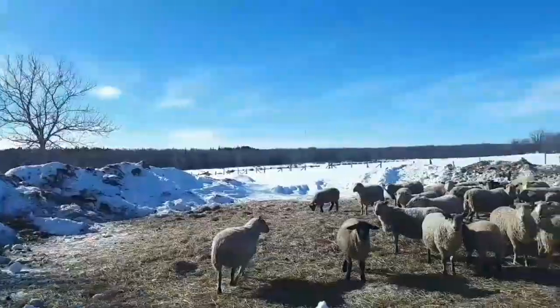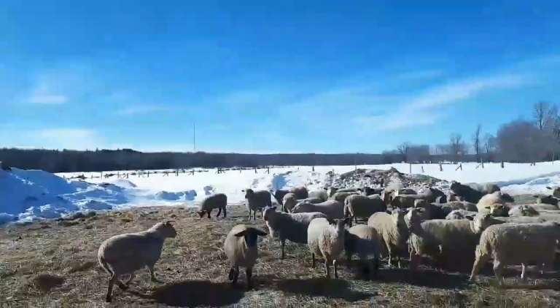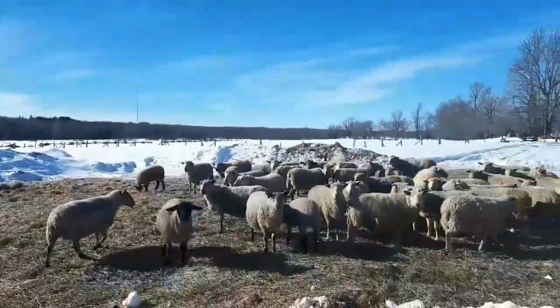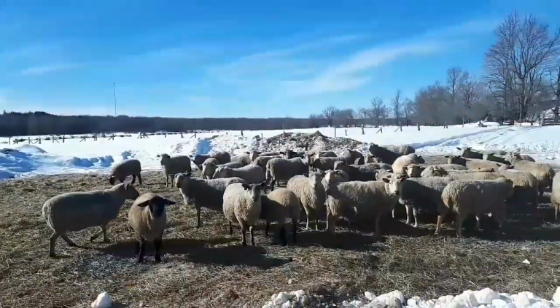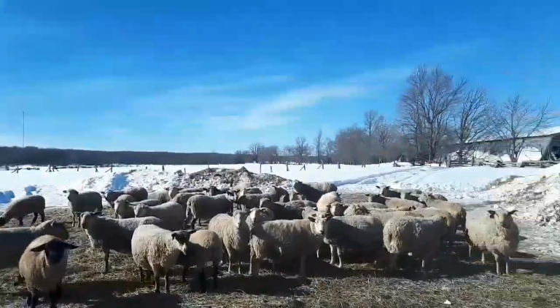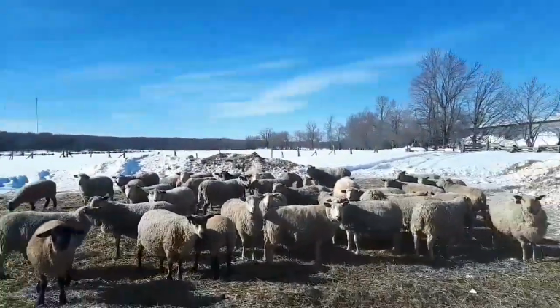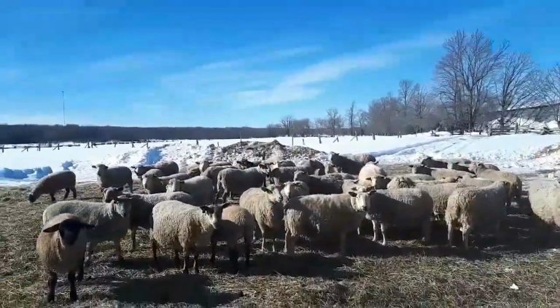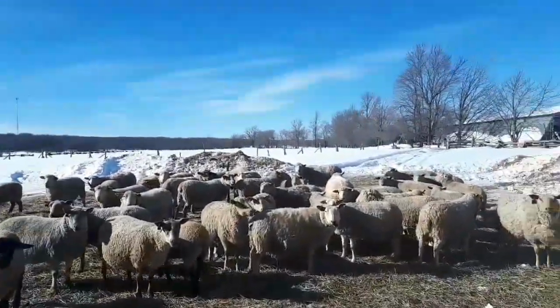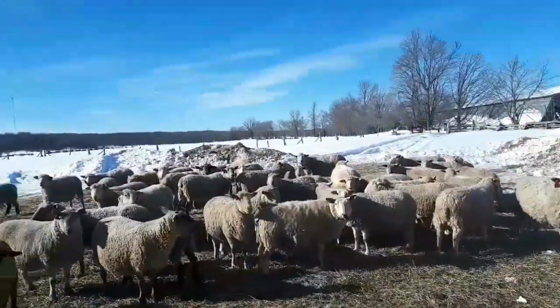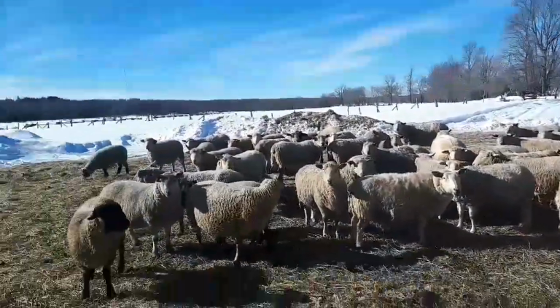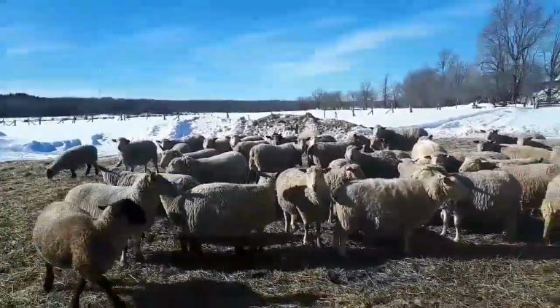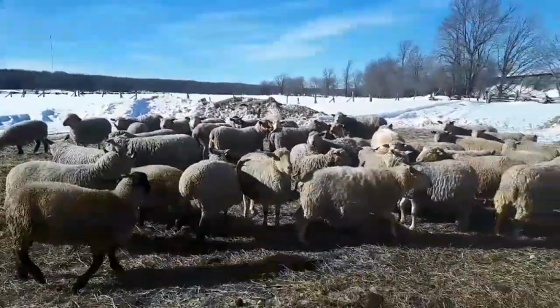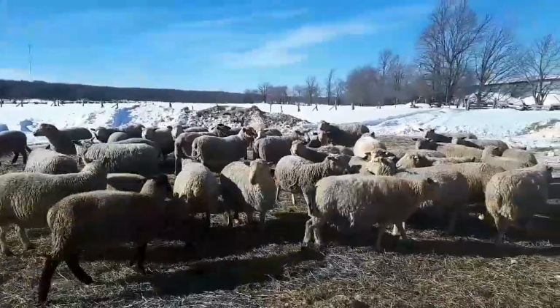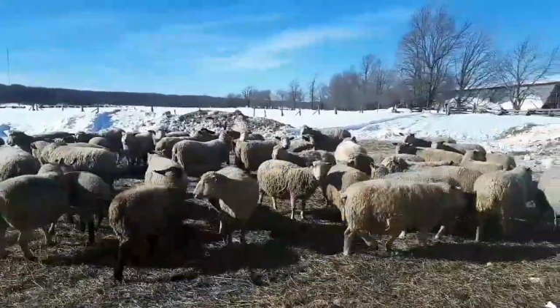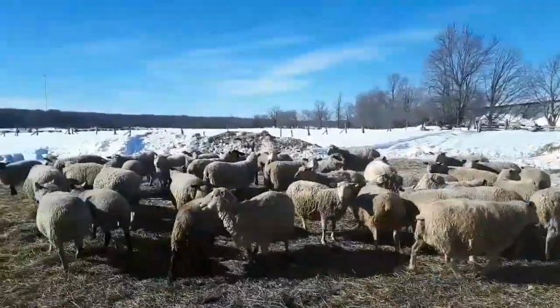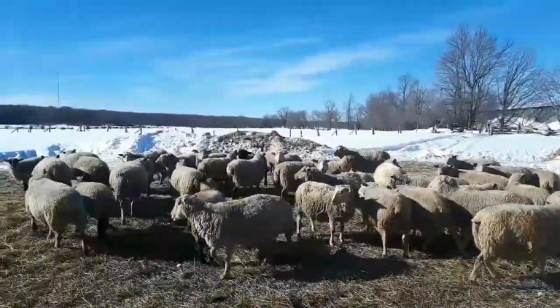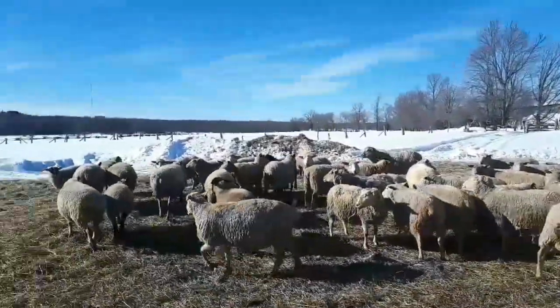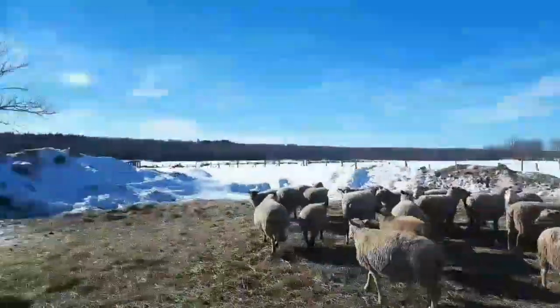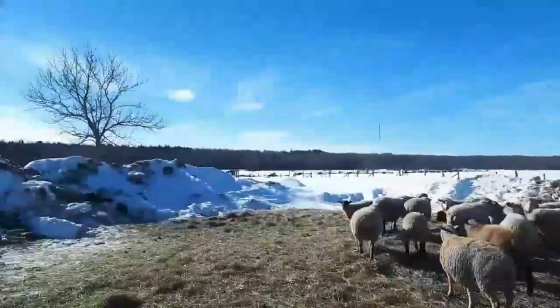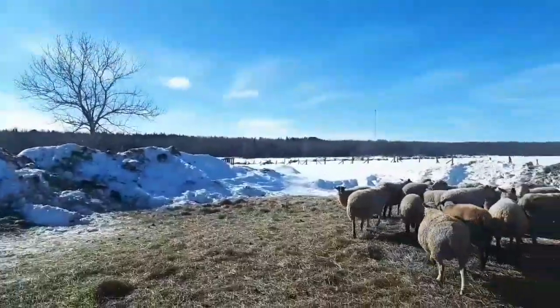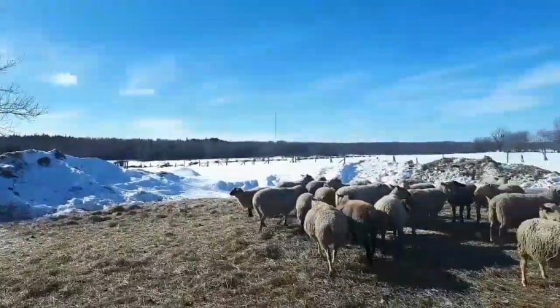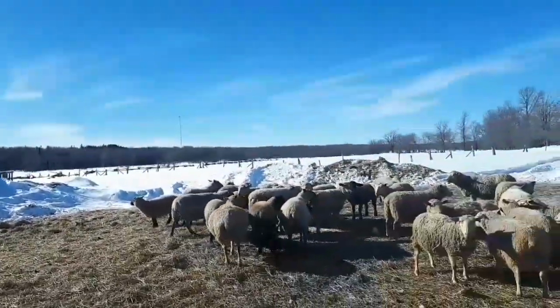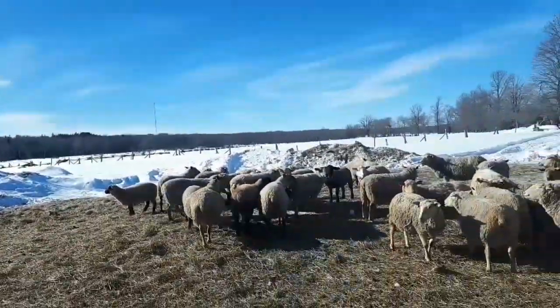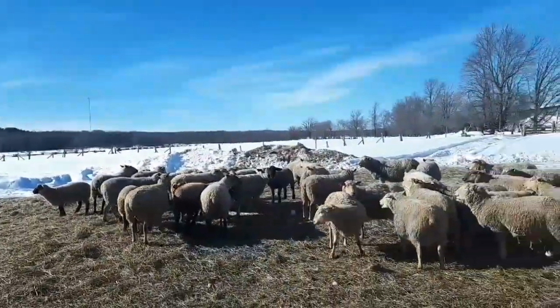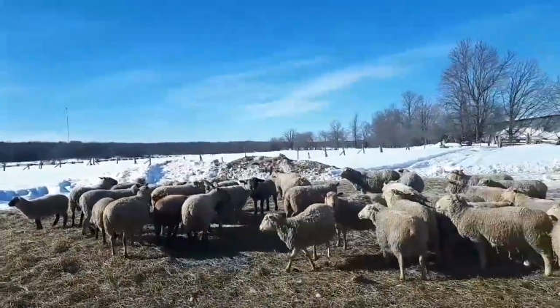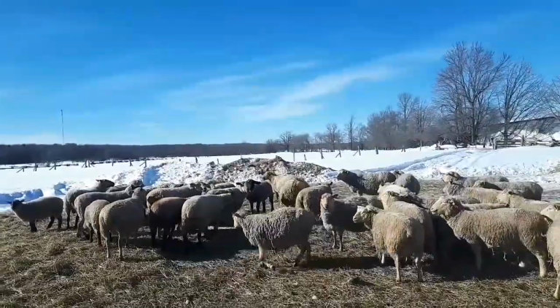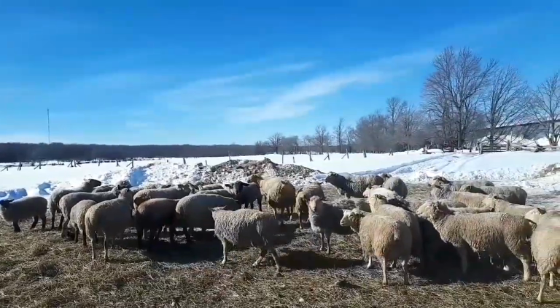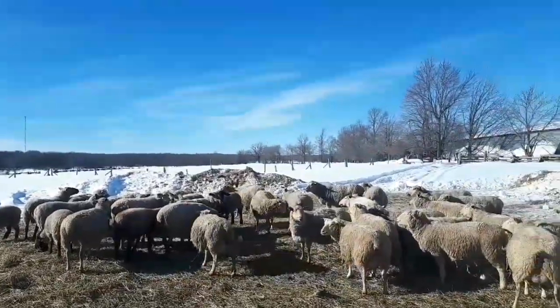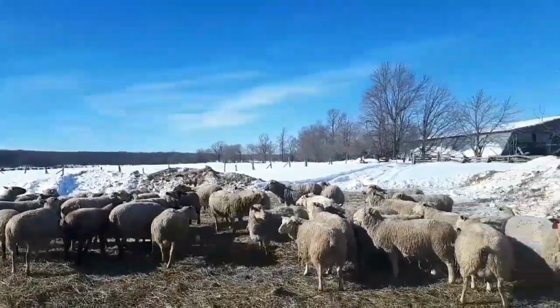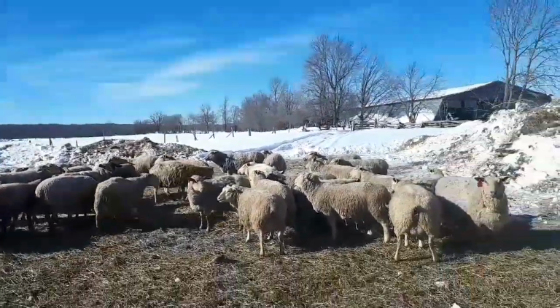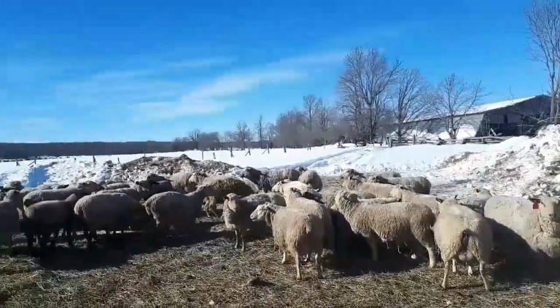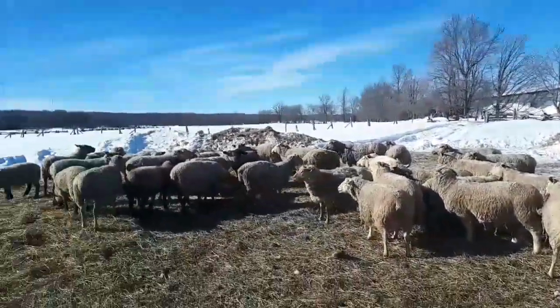My bottom lip's froze, I can't talk too good. Anyways guys, we just wanted to show you the ewes and some of the bulls that we have. There'll be more videos coming up — it's lambing season. We're going to be calving in March, so there'll be some pretty good videos there.